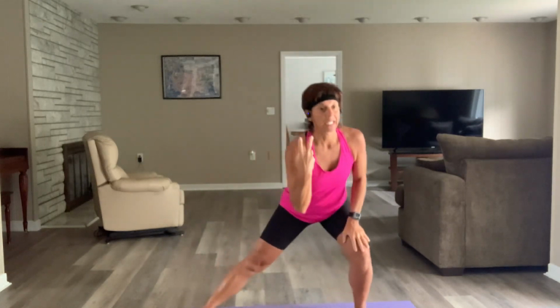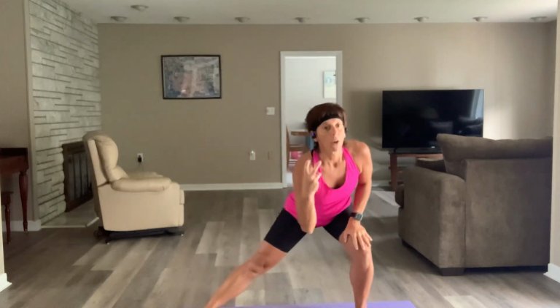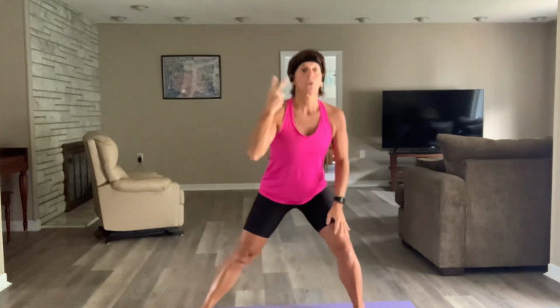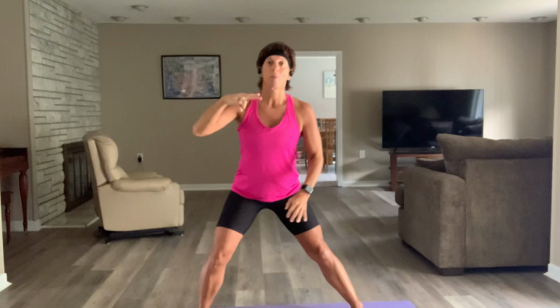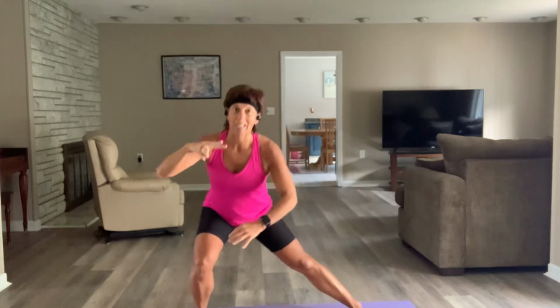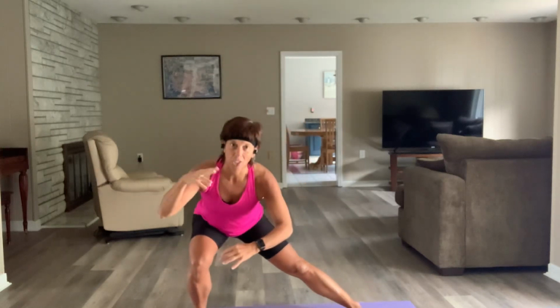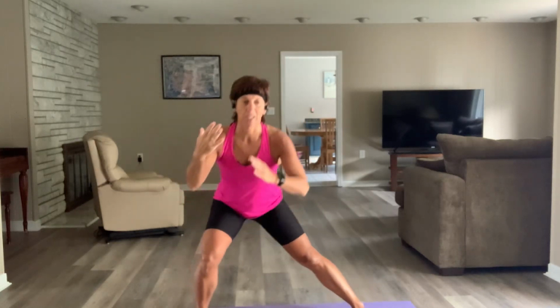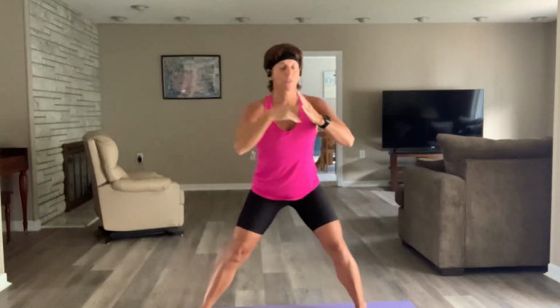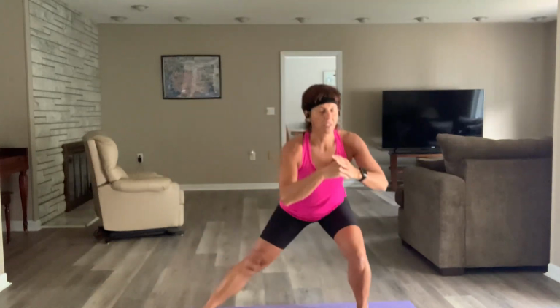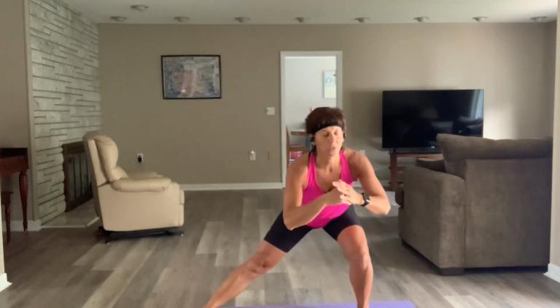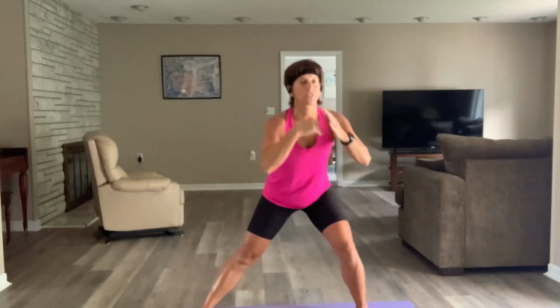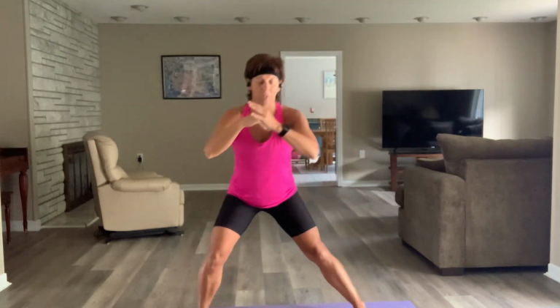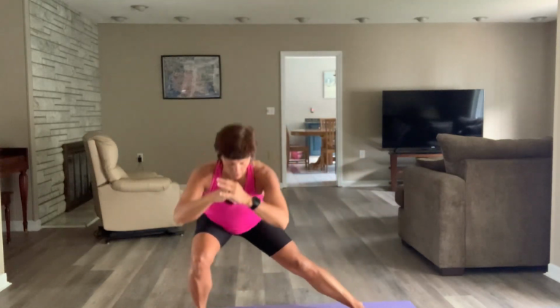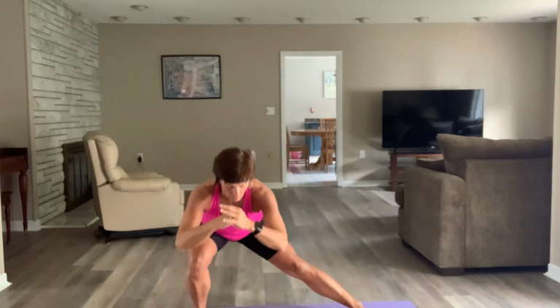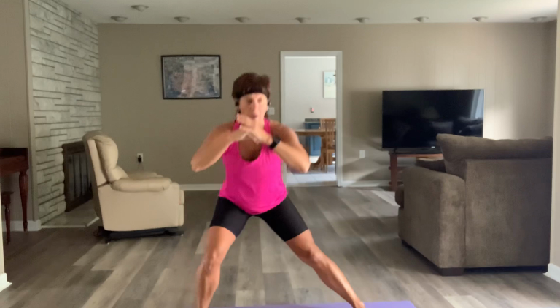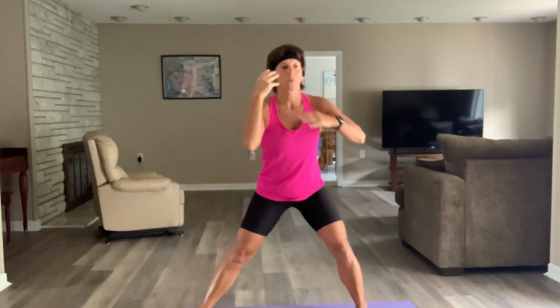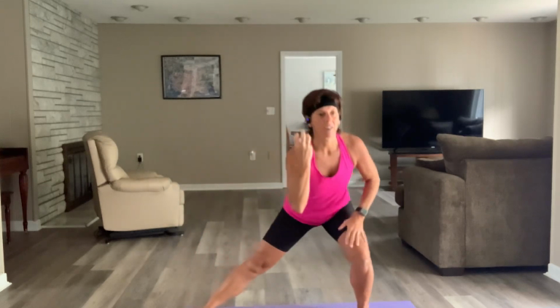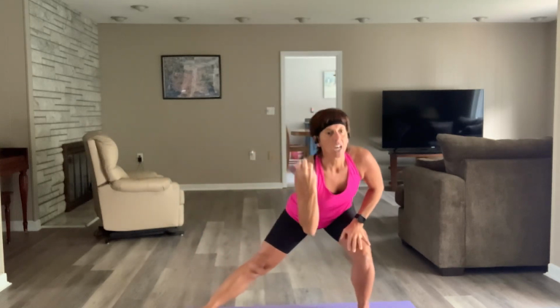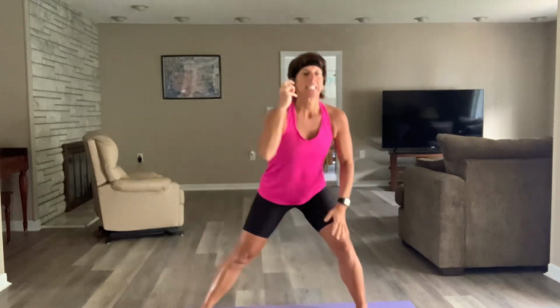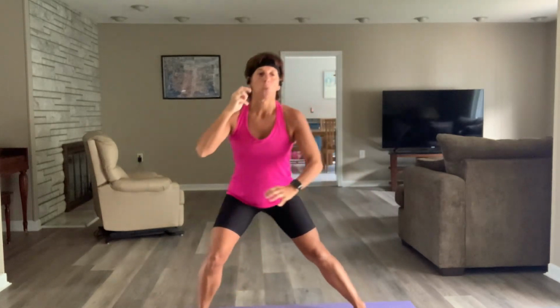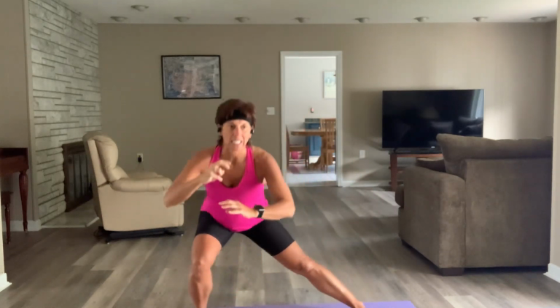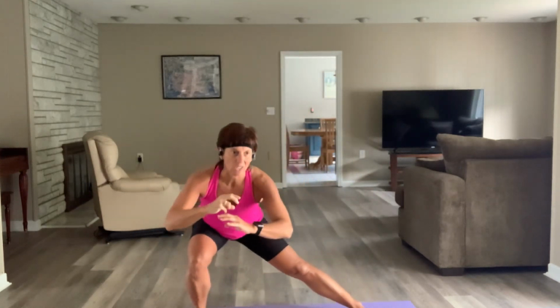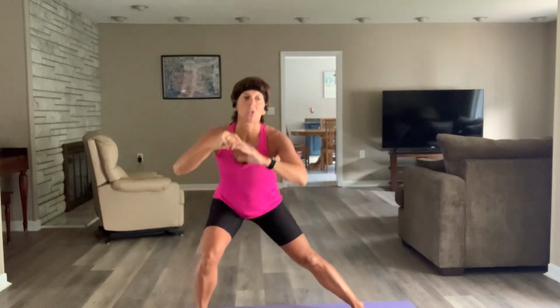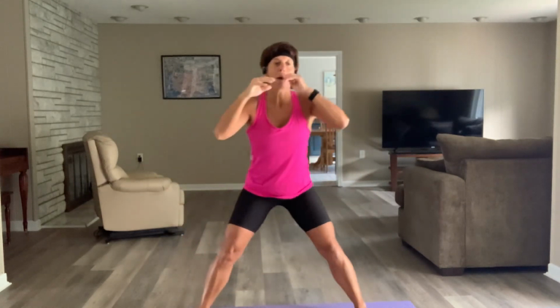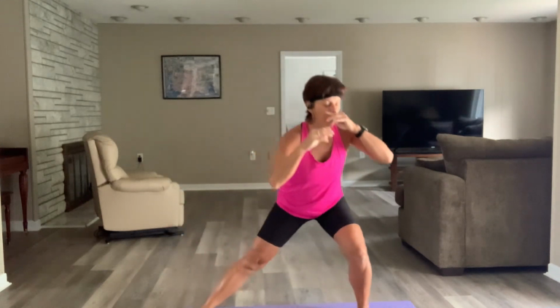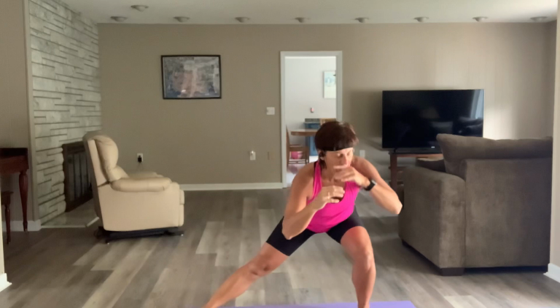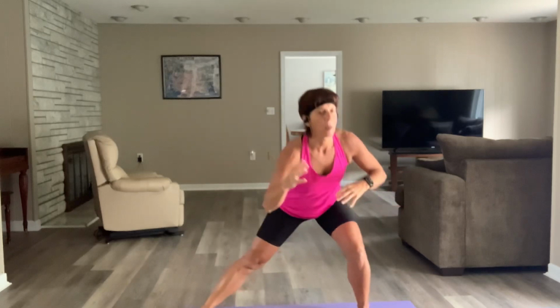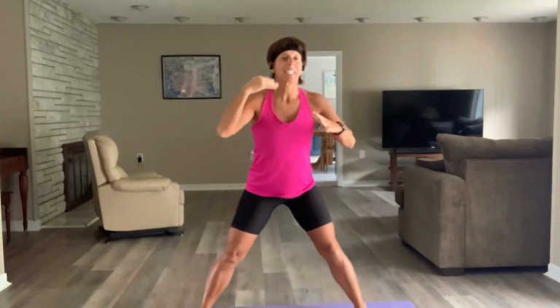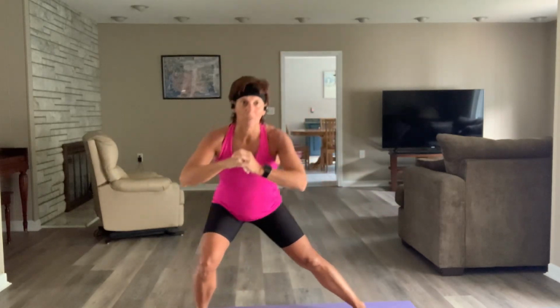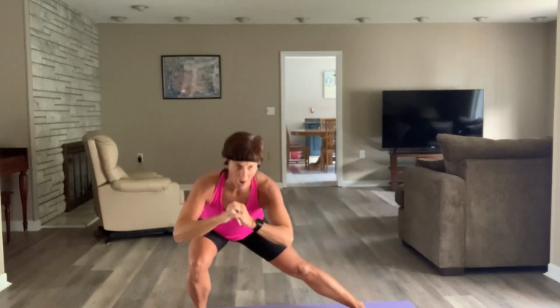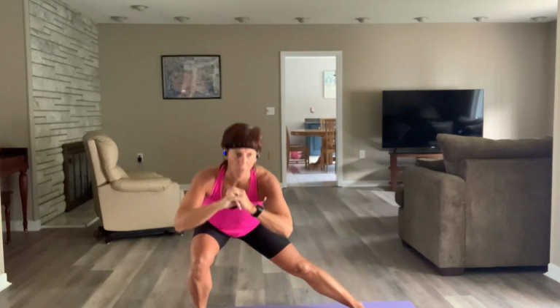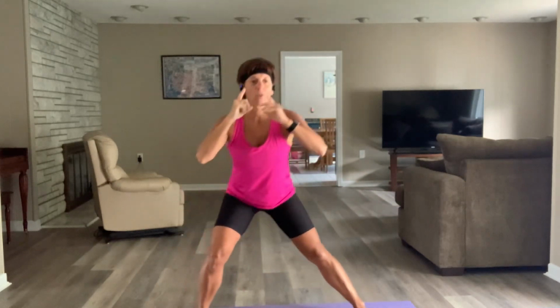We've got two exercises, going through them three times each — 30 seconds of work, 12 seconds rest in between — and then about 20 seconds to get ready for that power move, which is one minute.